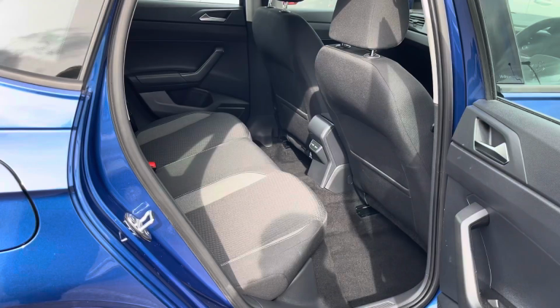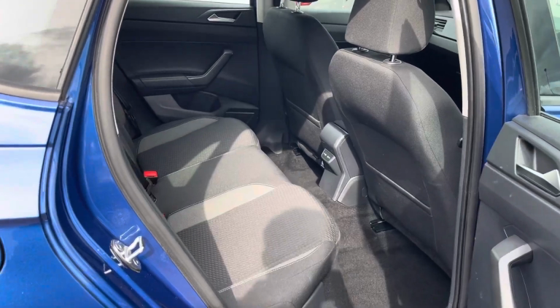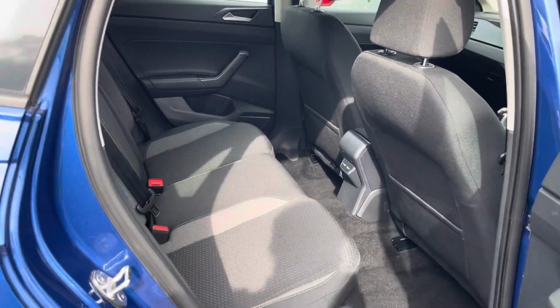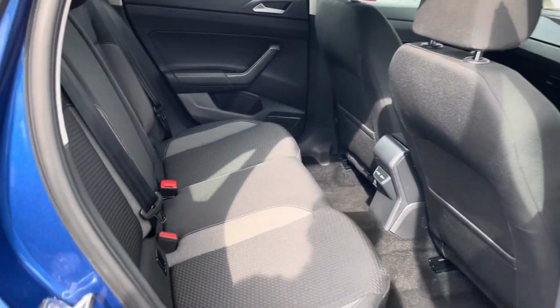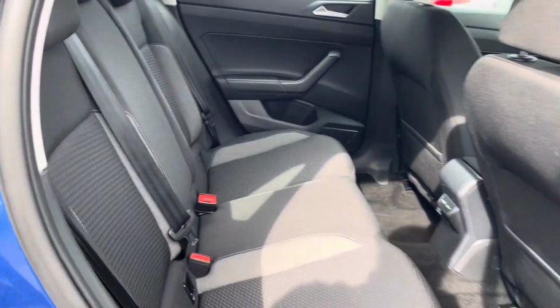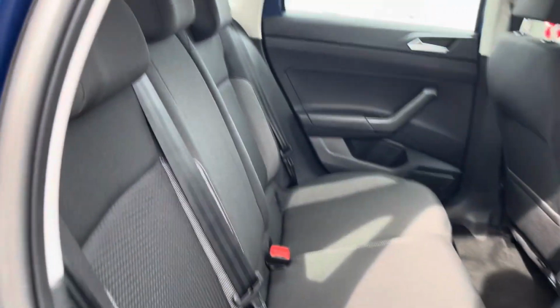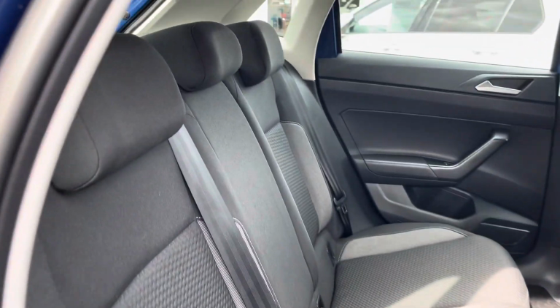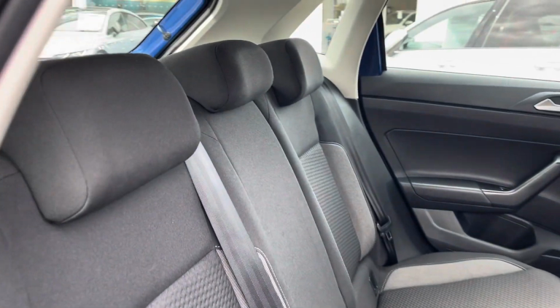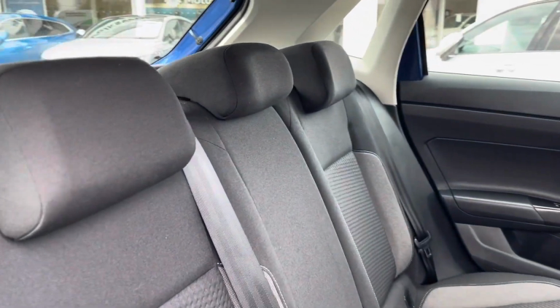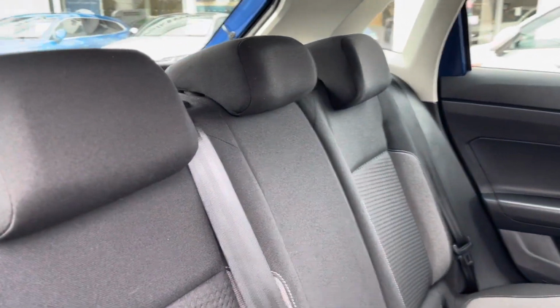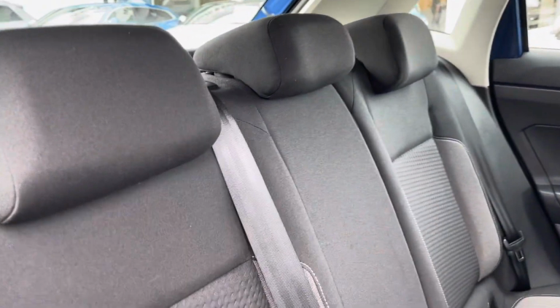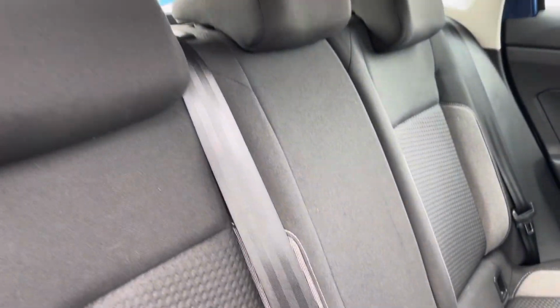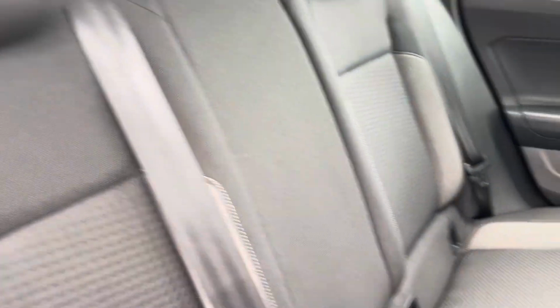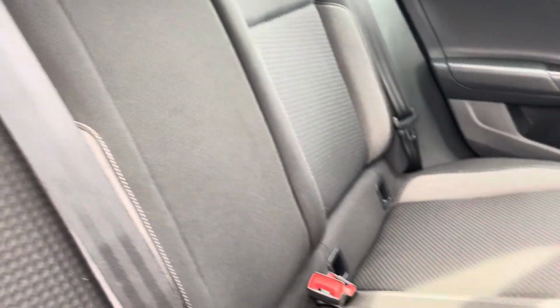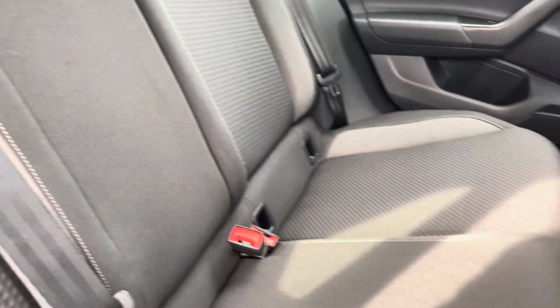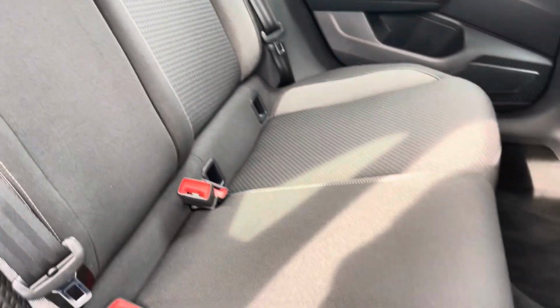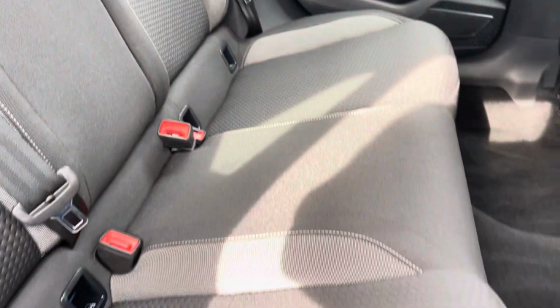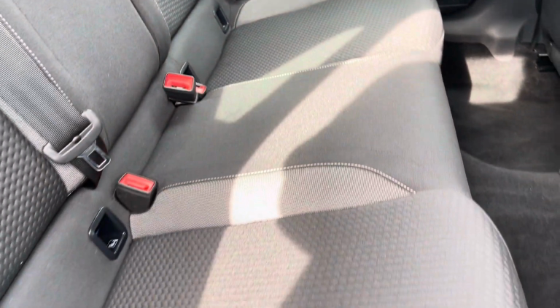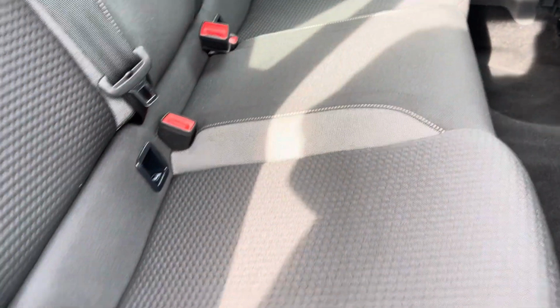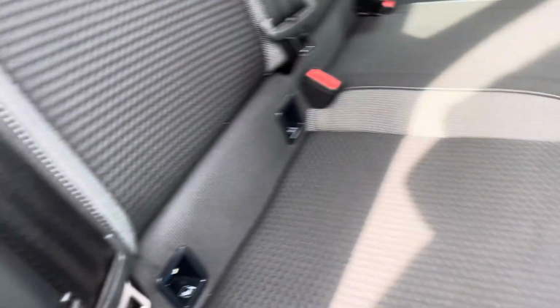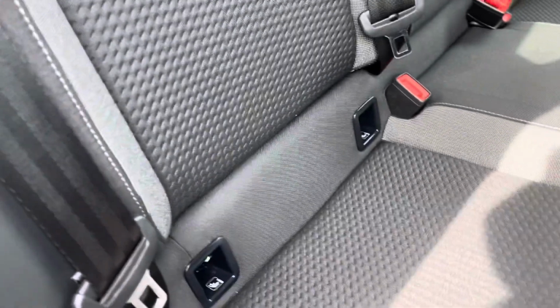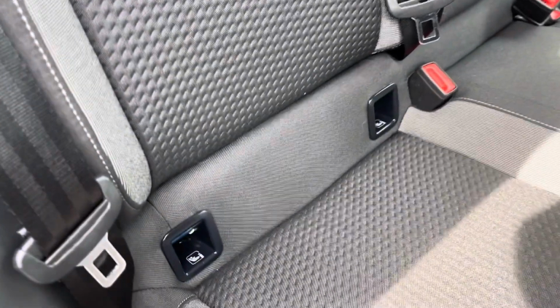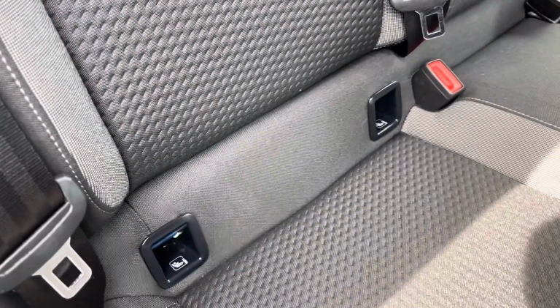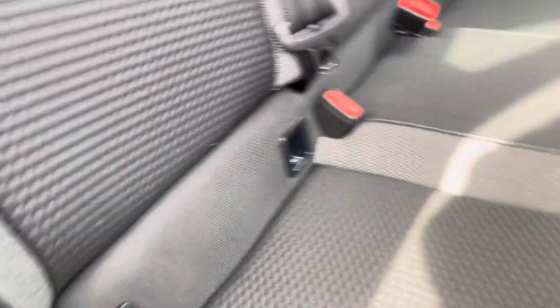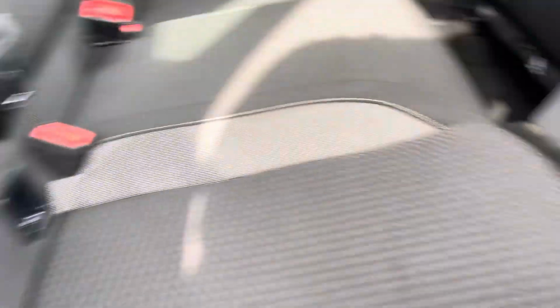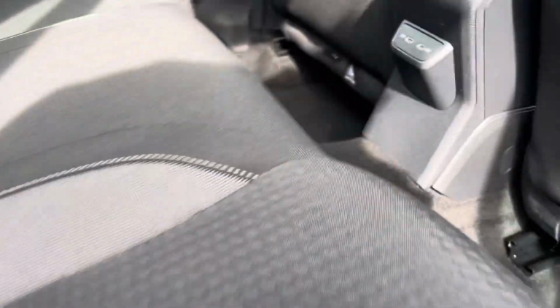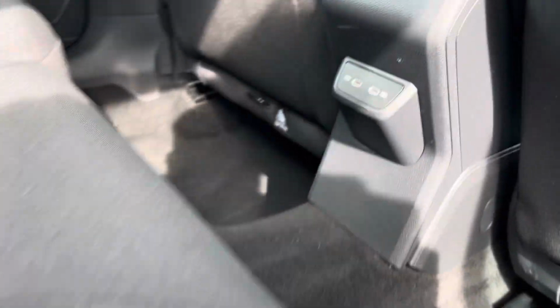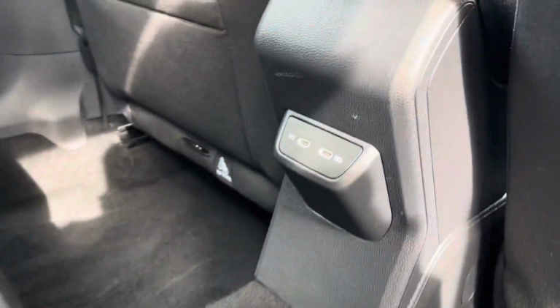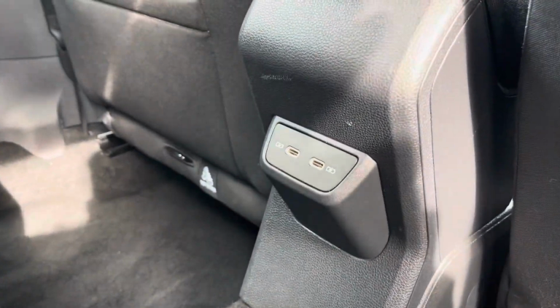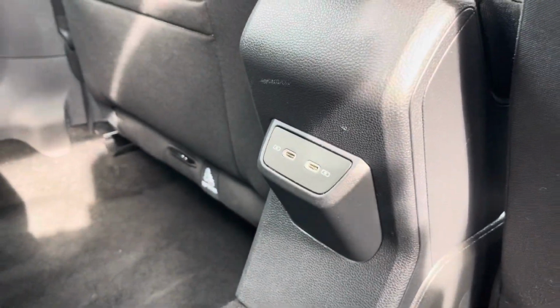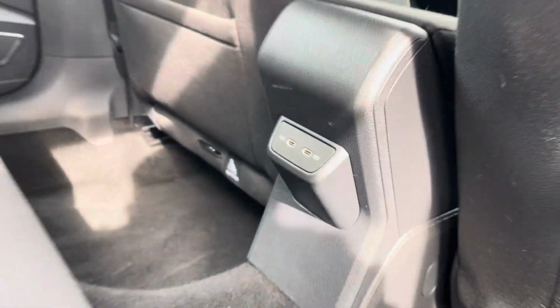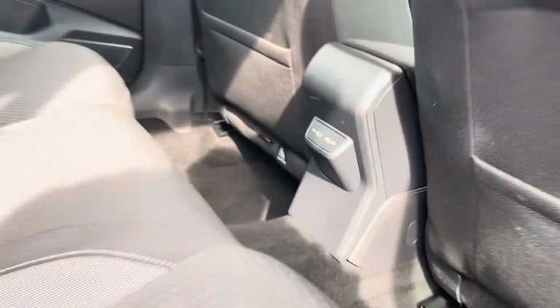Into the rear seating, you'll see the interior has the lovely Hartley Thomas cloth upholstery which features ISOFIX mounting points. To the front you'll also find USB ports for device charging.